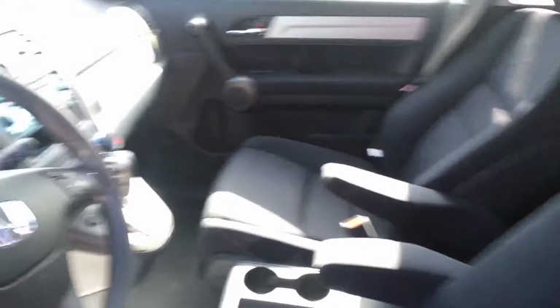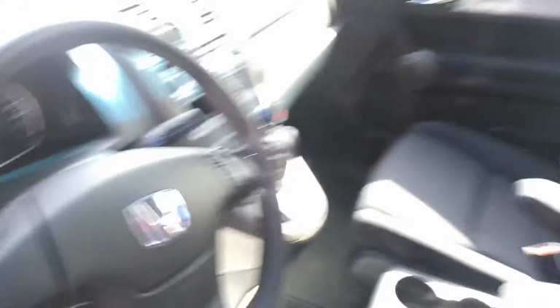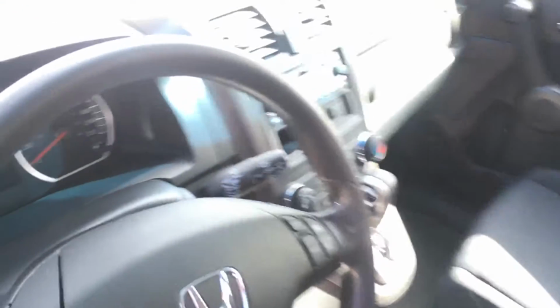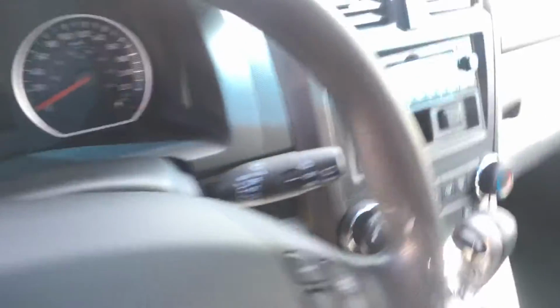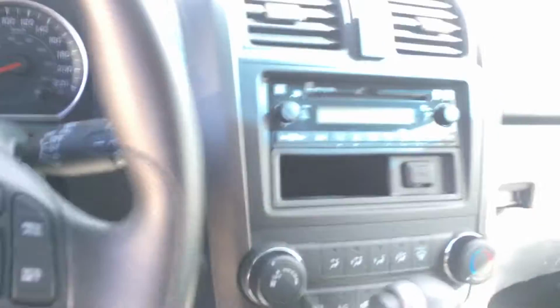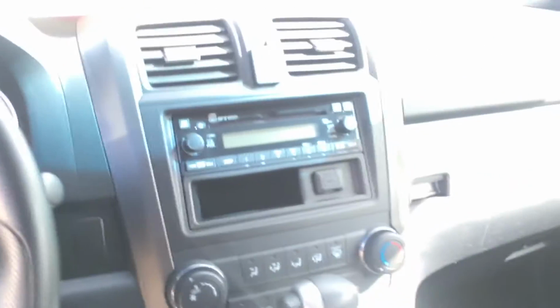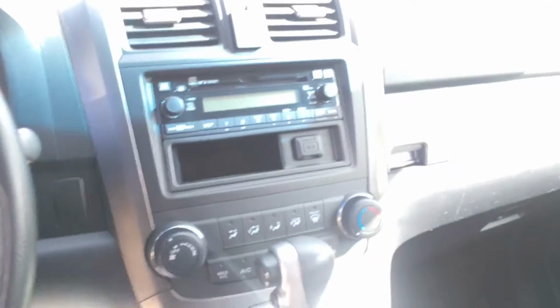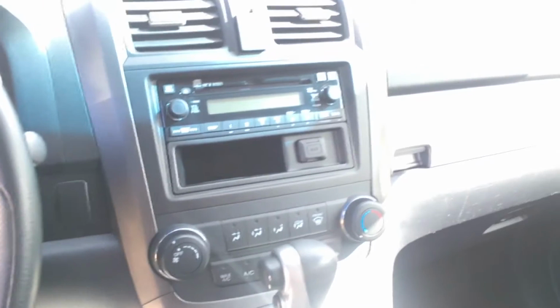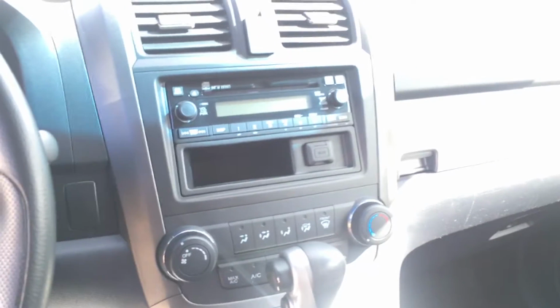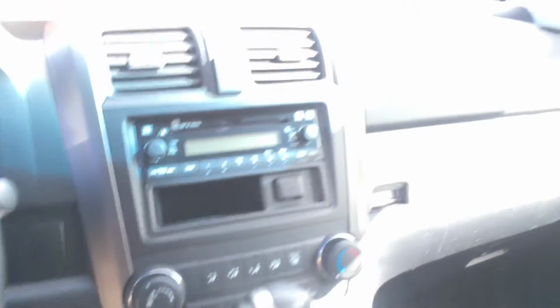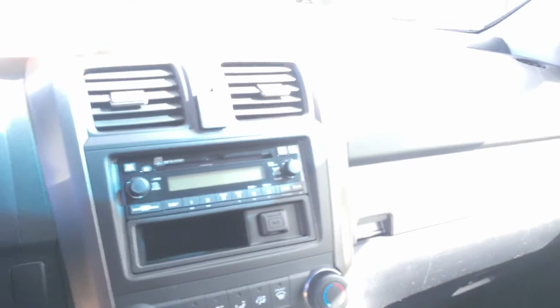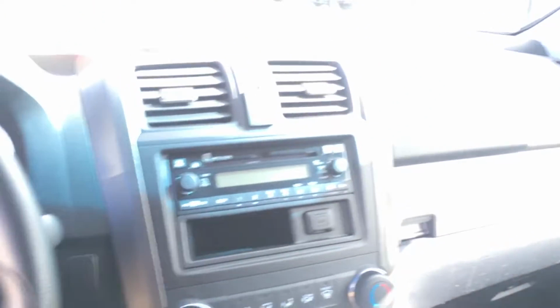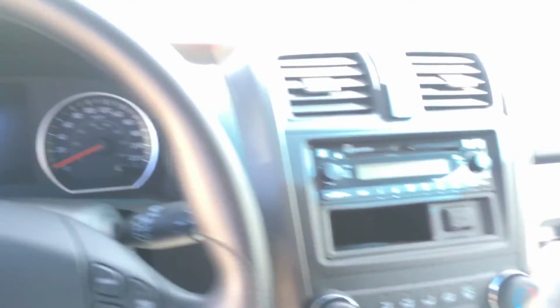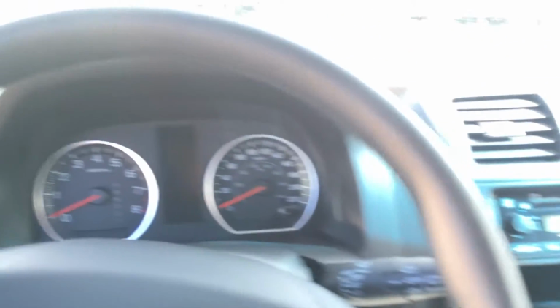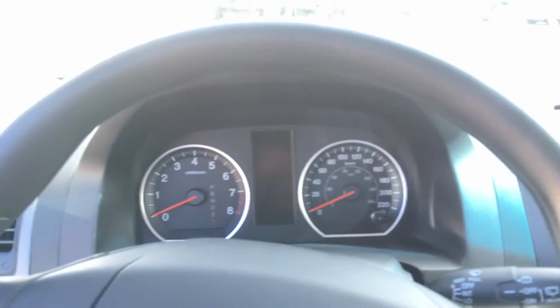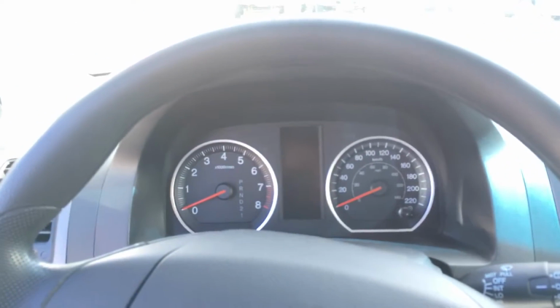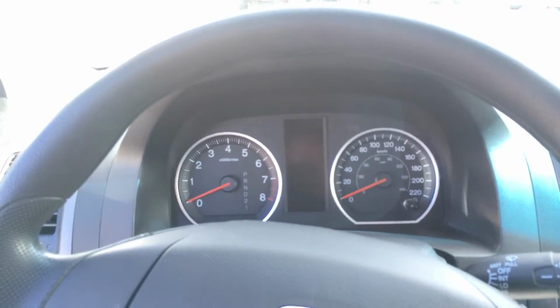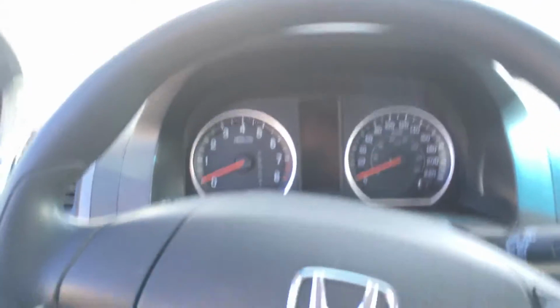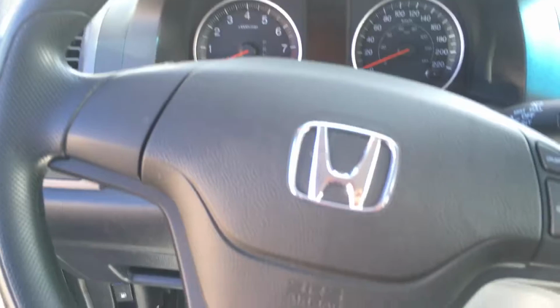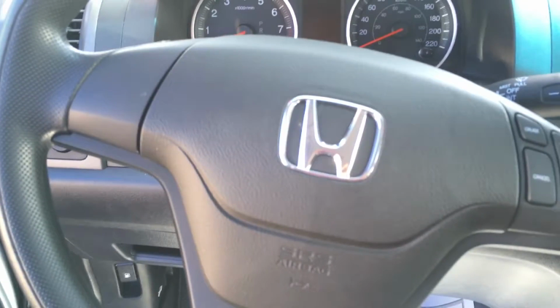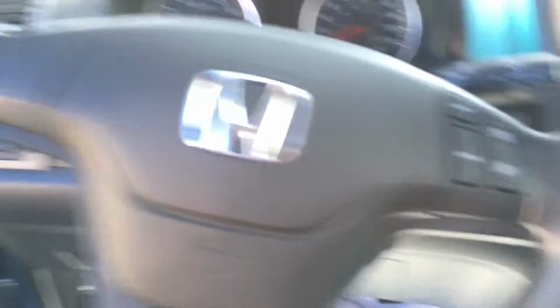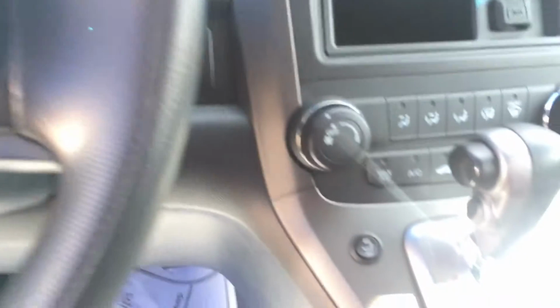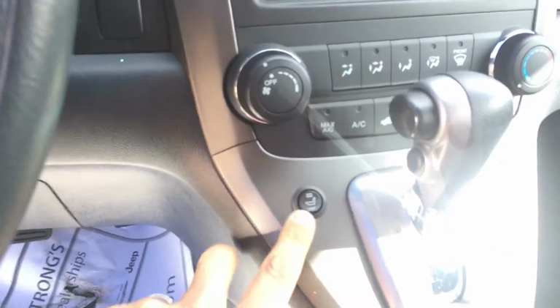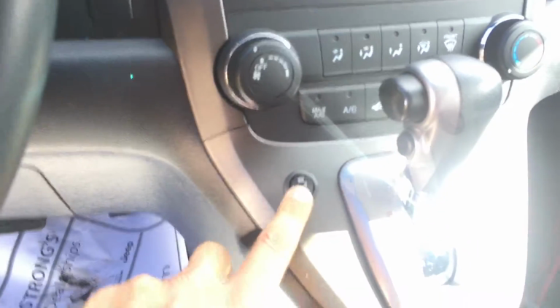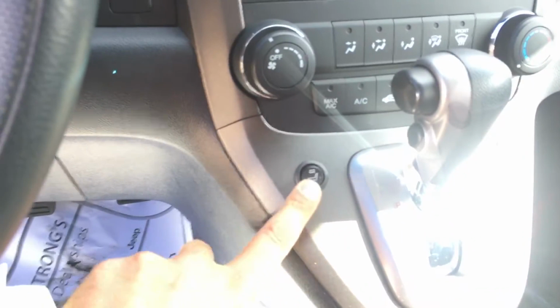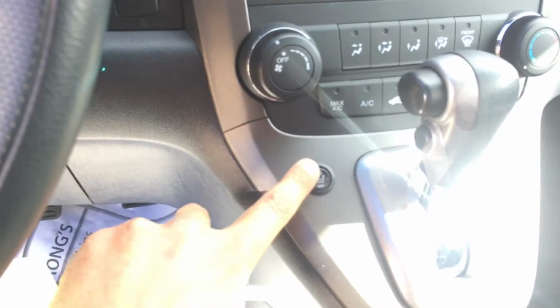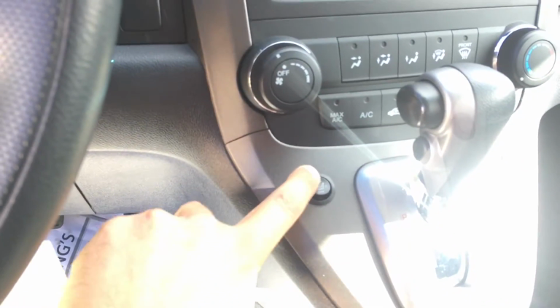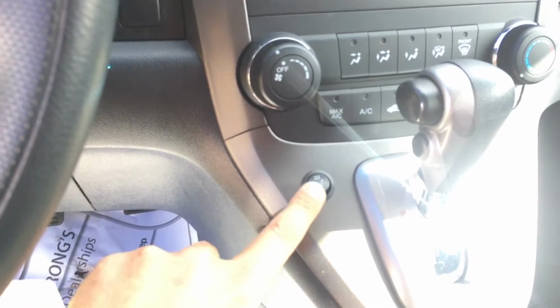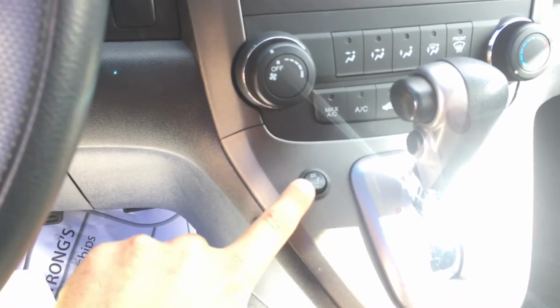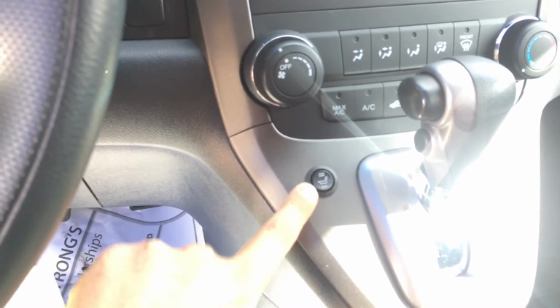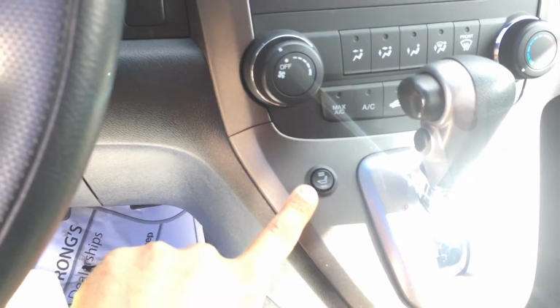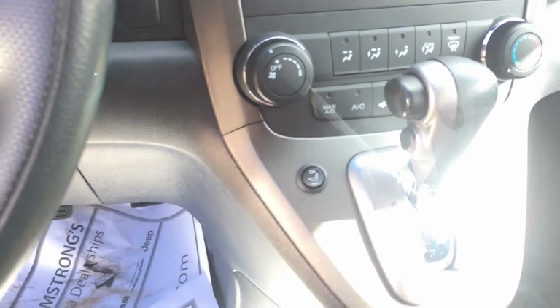It has a single disc CD changer instead of the 6-disc CD changer that comes on the EX. Looks like they did have aftermarket heated seats installed, so that's a bonus.